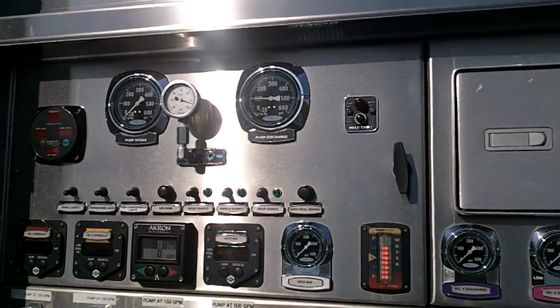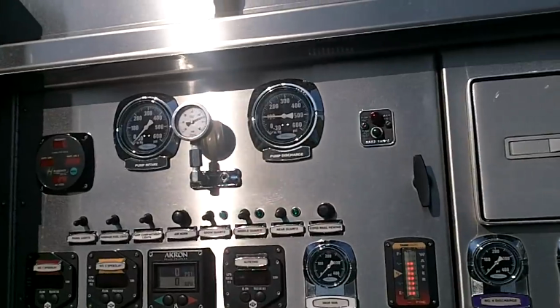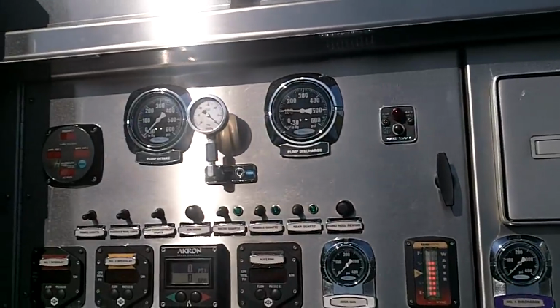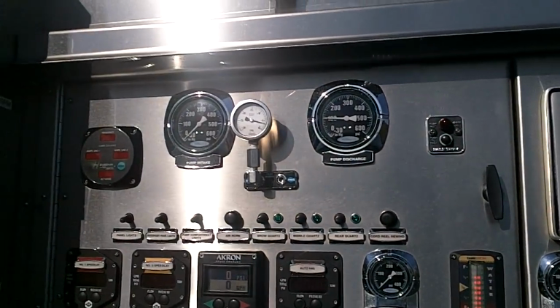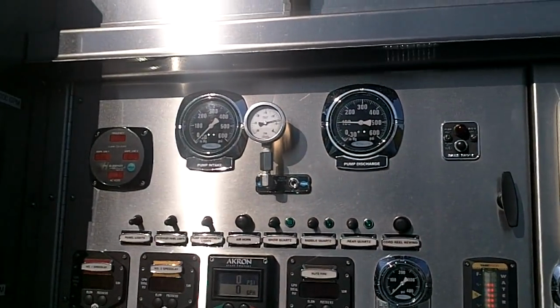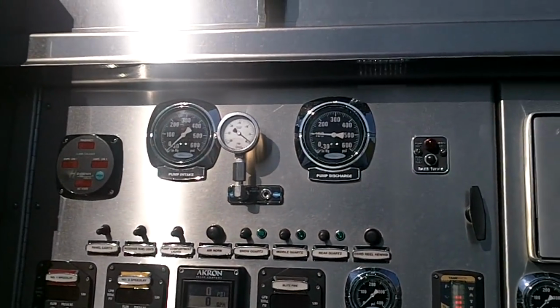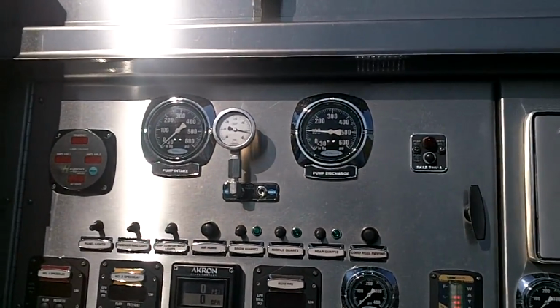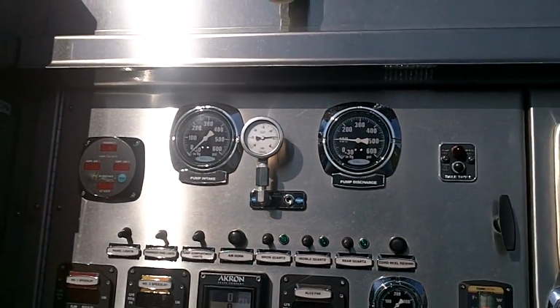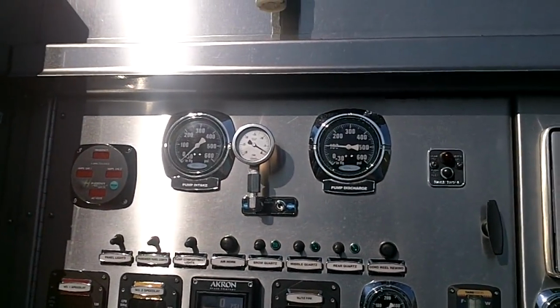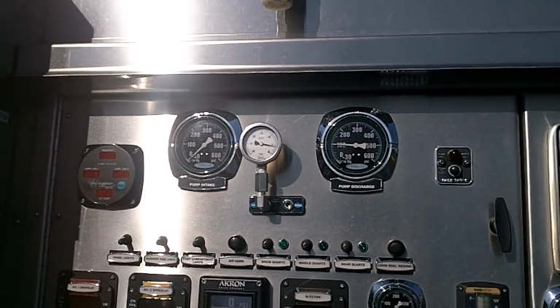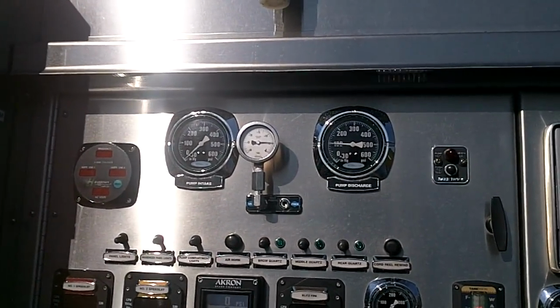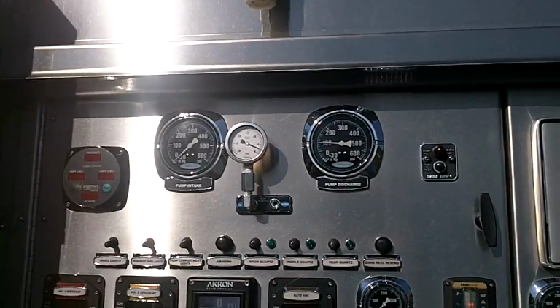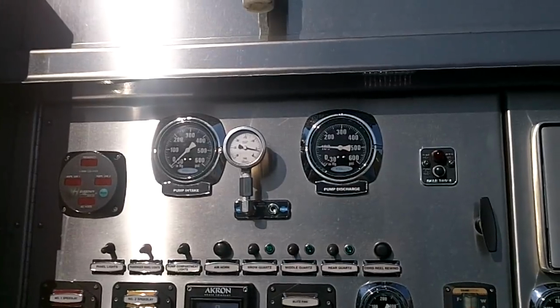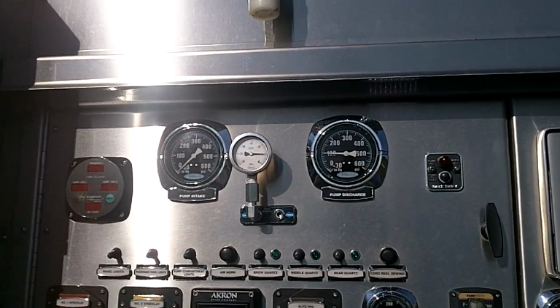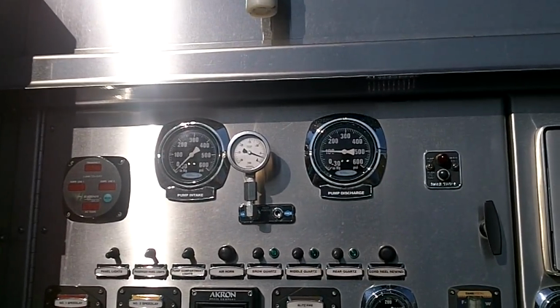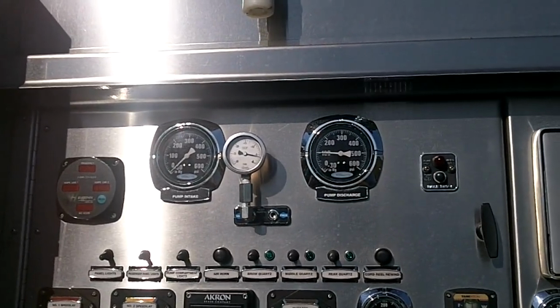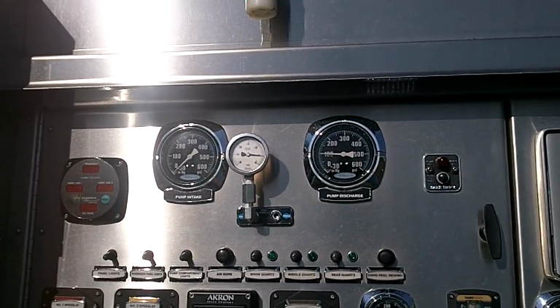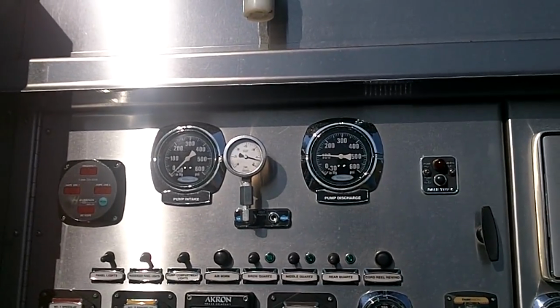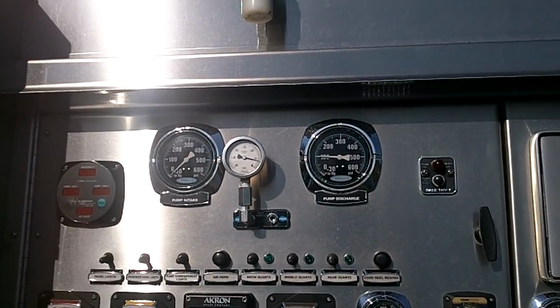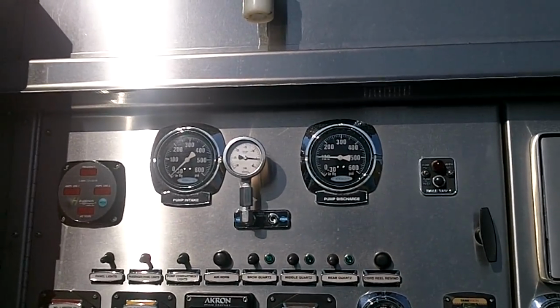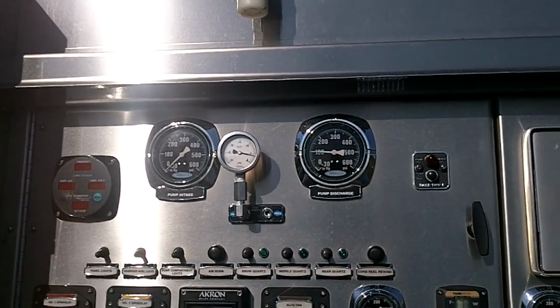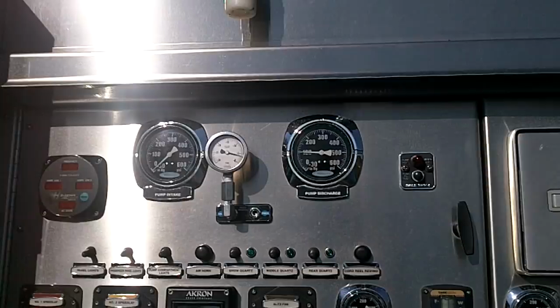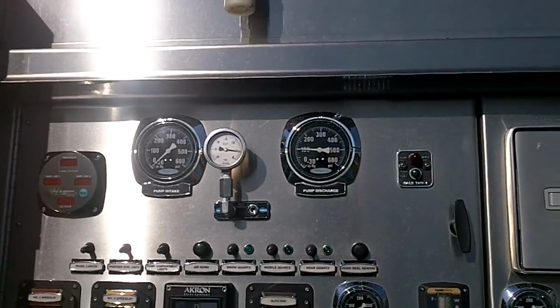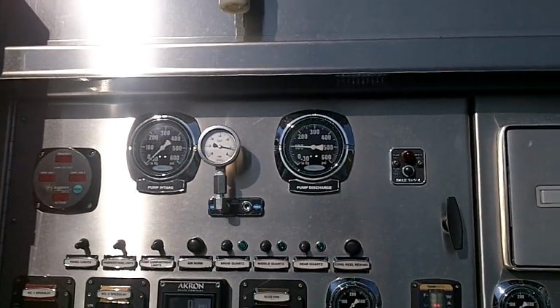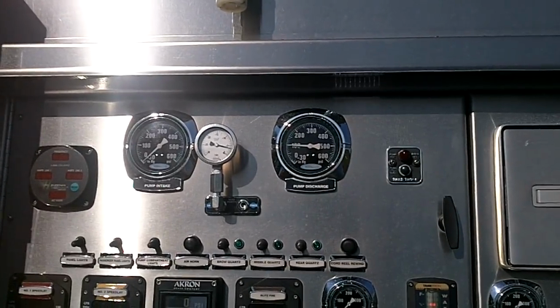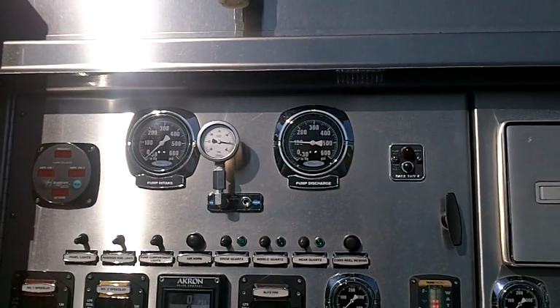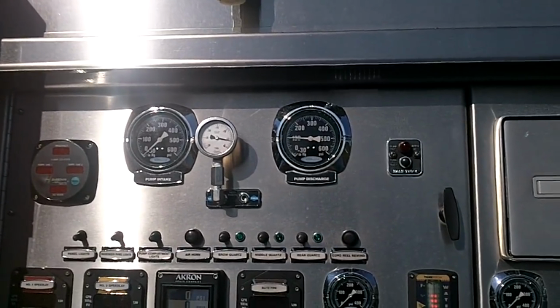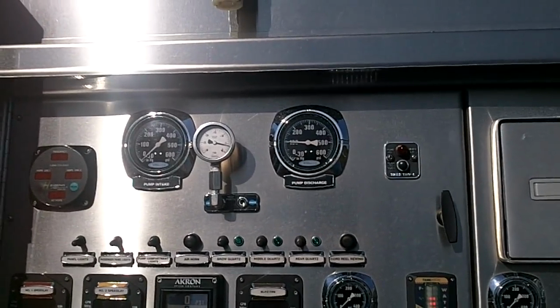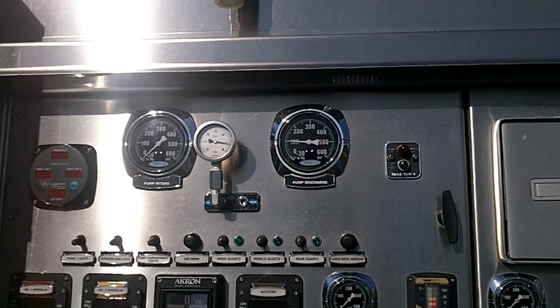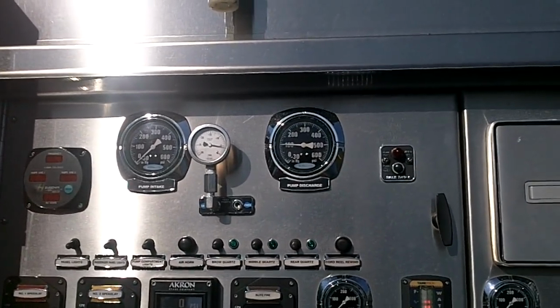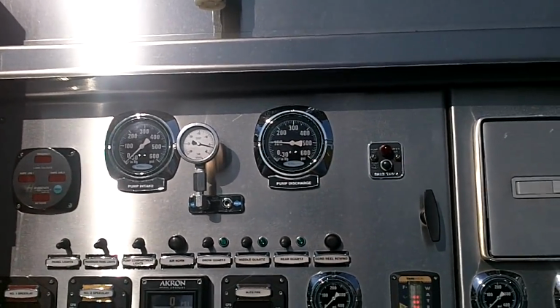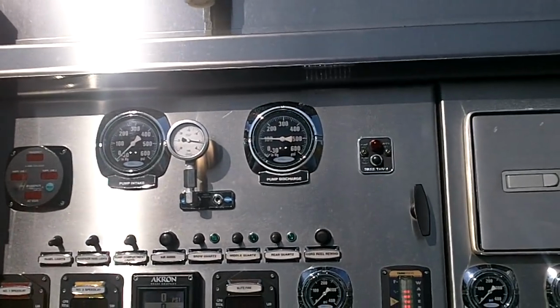We're going to take a minute and look at the vacuum. We have a separate vacuum gauge for demonstration purposes. It's showing in the neighborhood of five inches of mercury, which should put it closer to about a six-foot lift — maybe in the neighborhood of five to six foot lift.